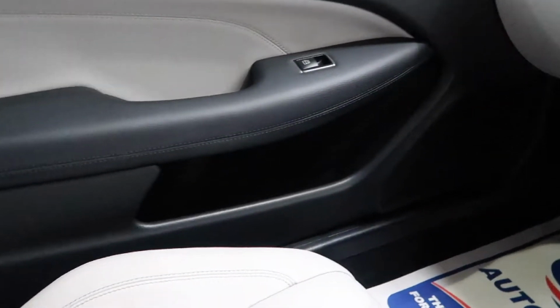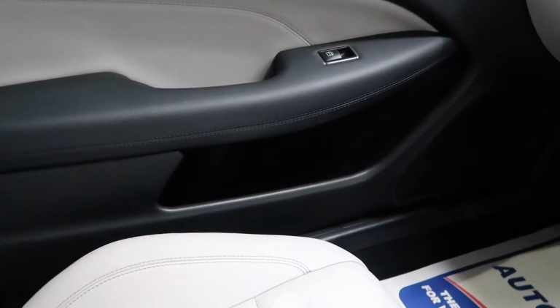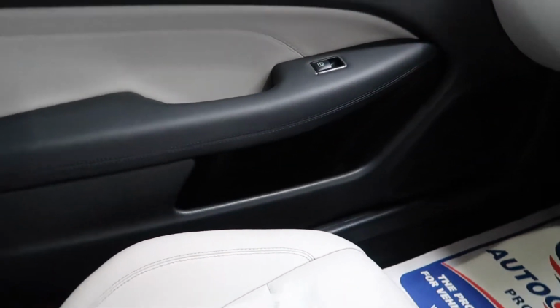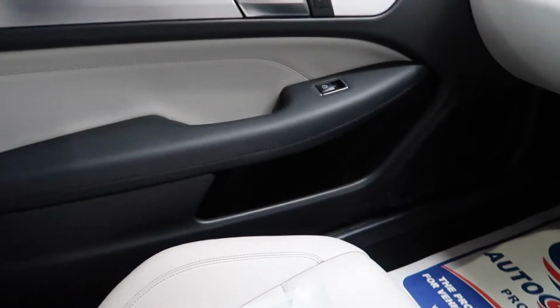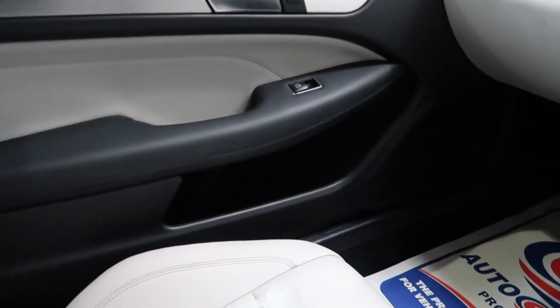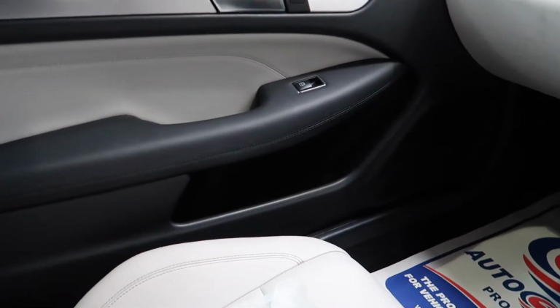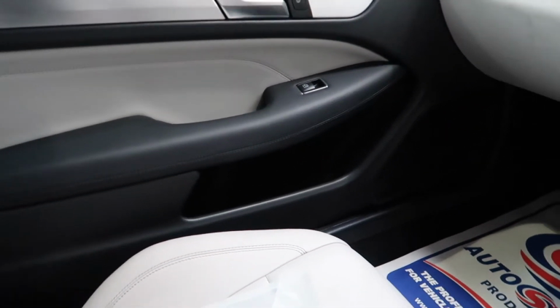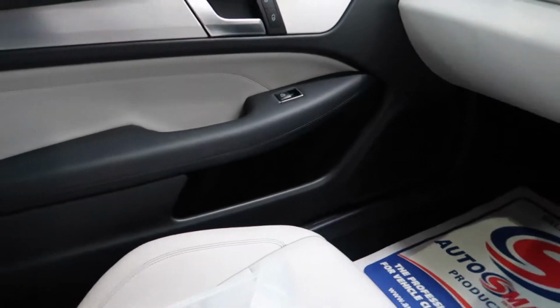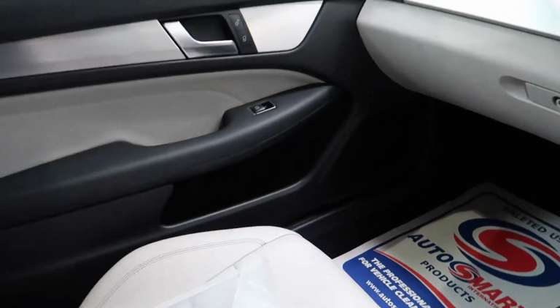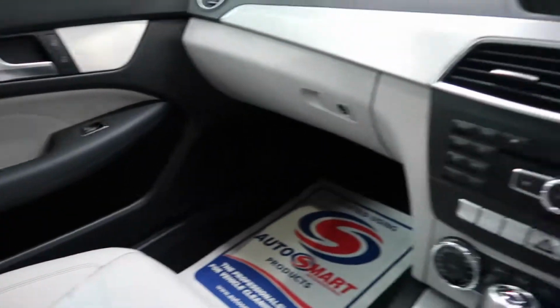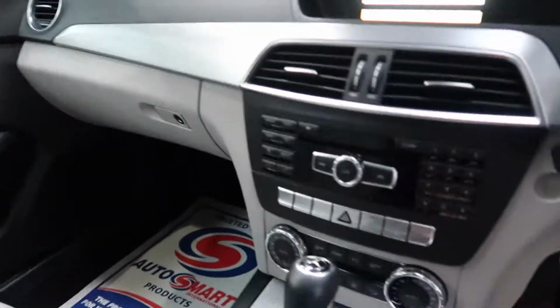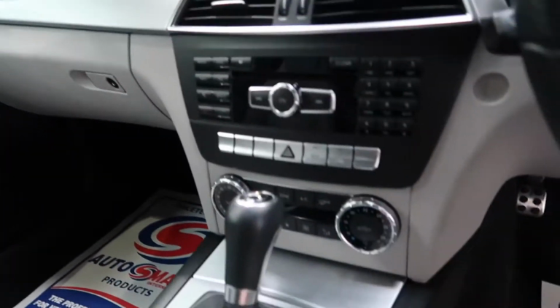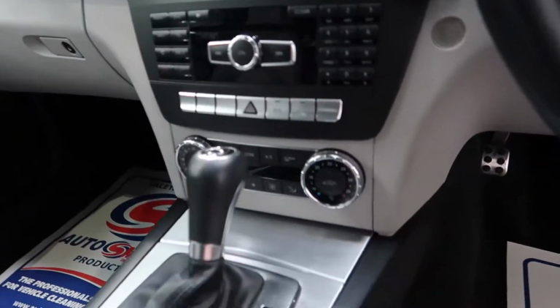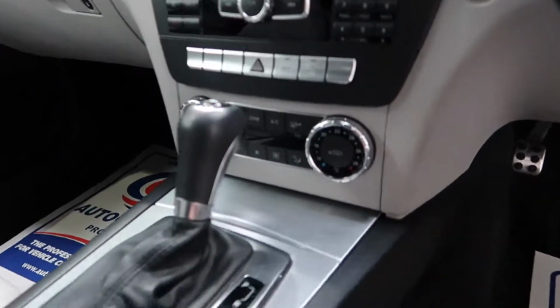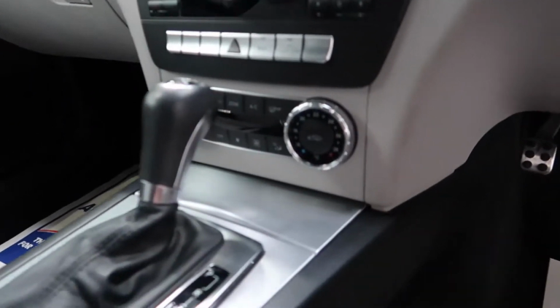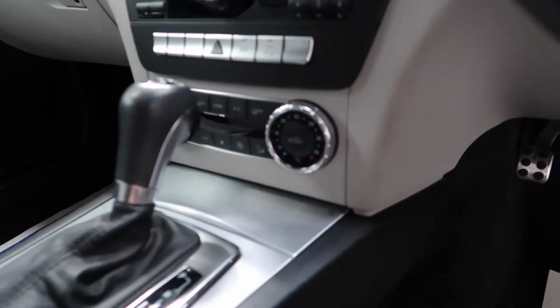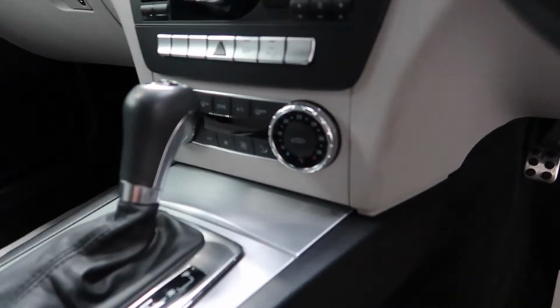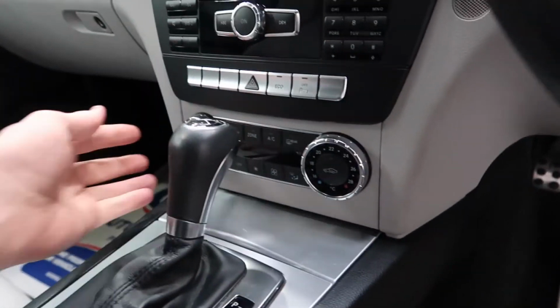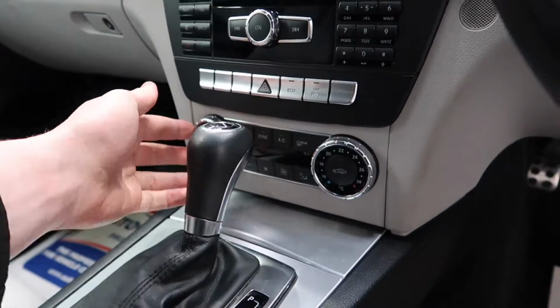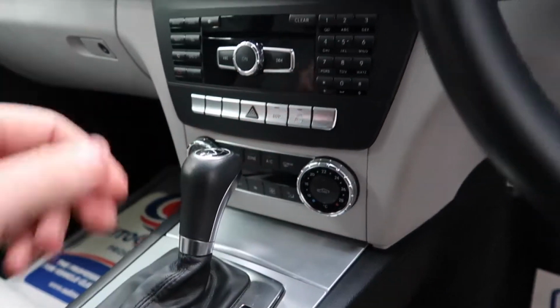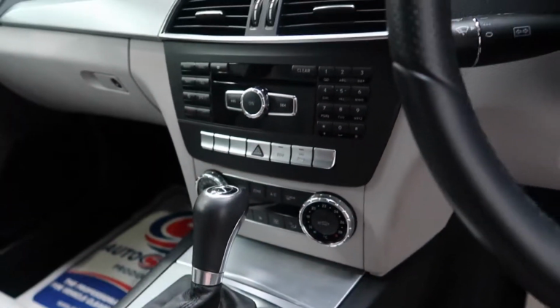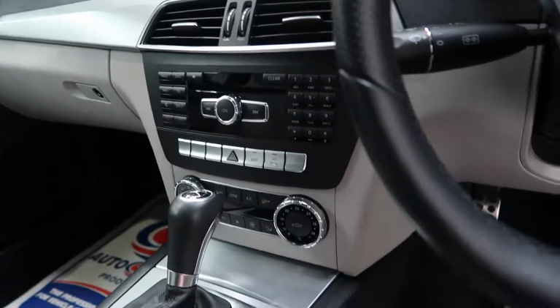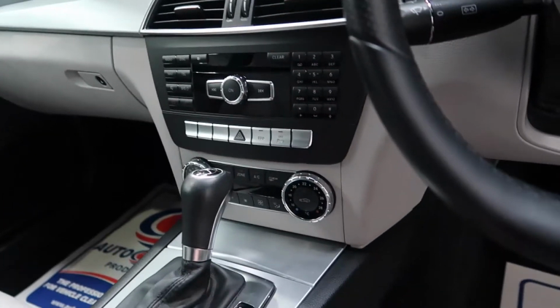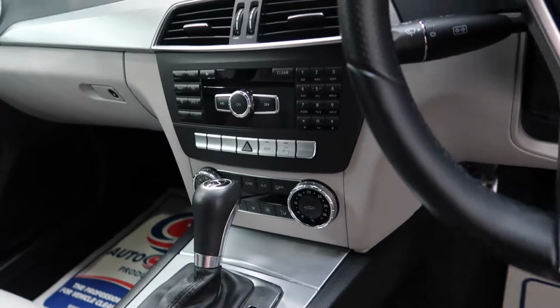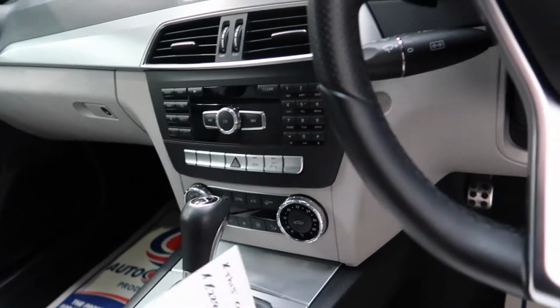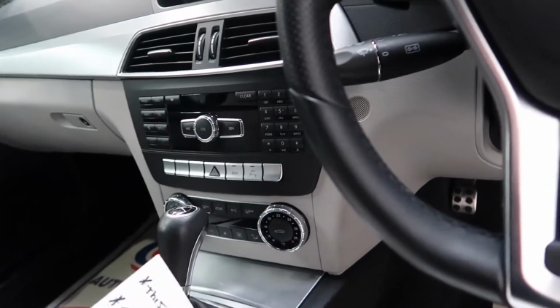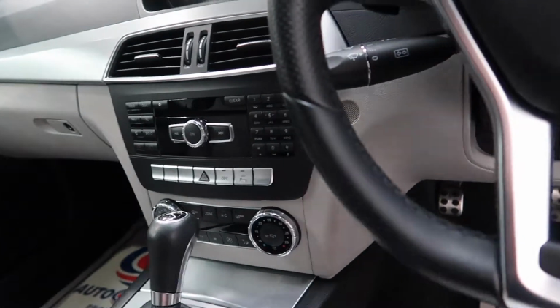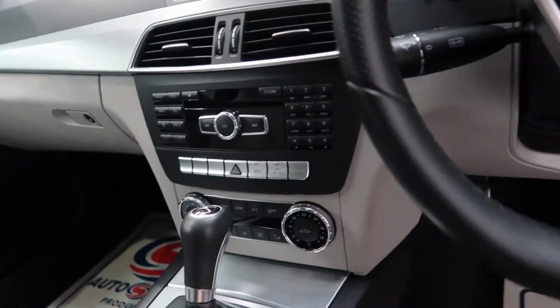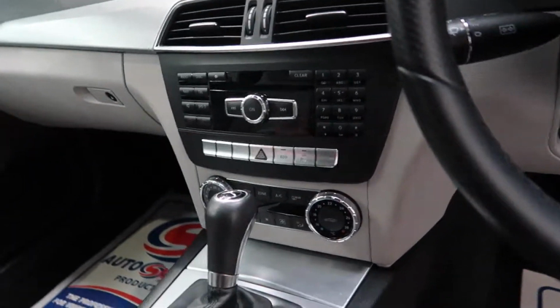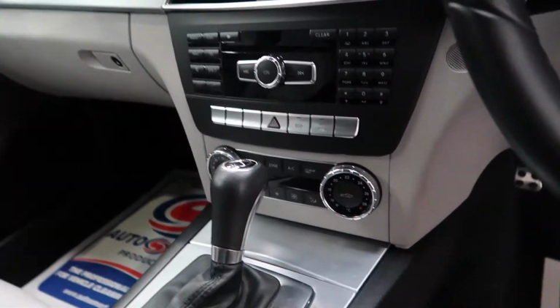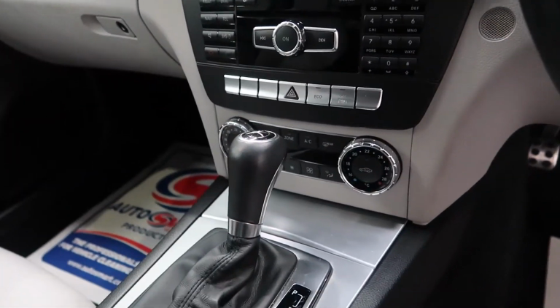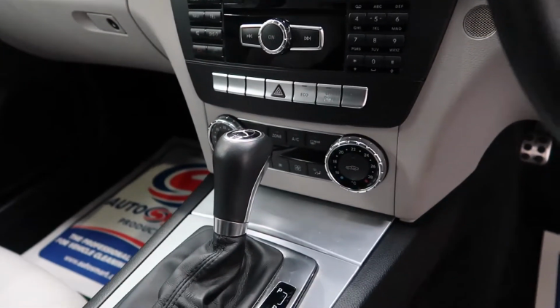To the side on the passenger seat there's additional storage, and the air conditioning system is controlled in the centre.